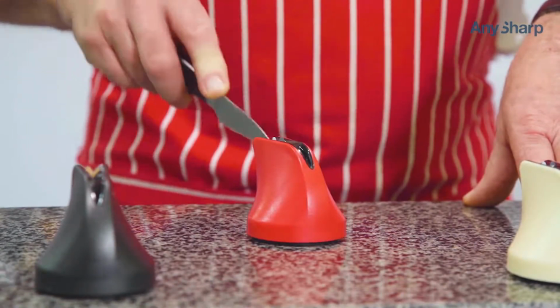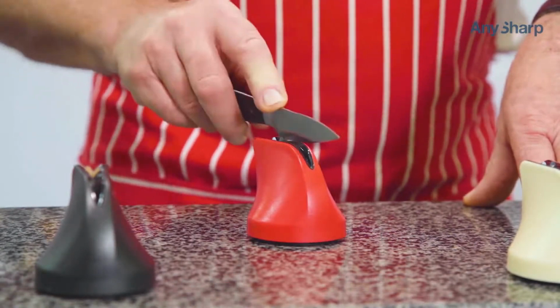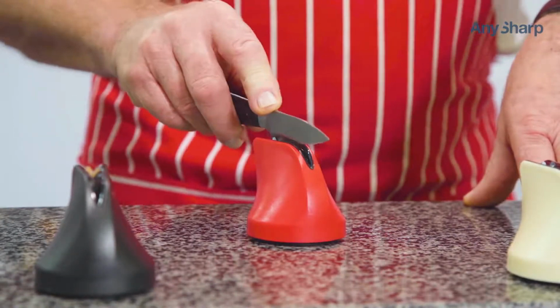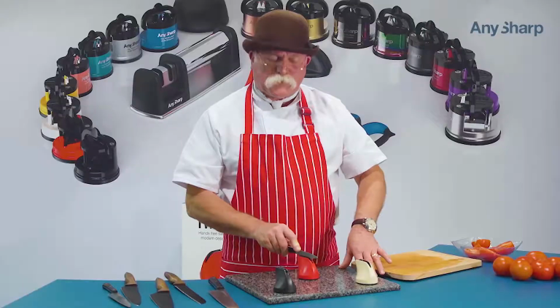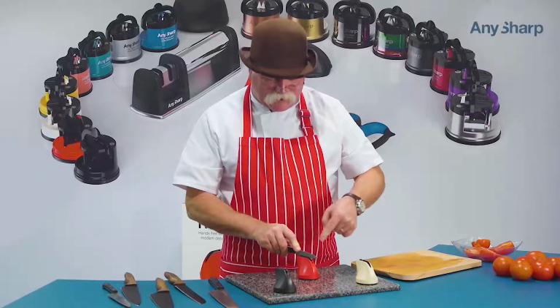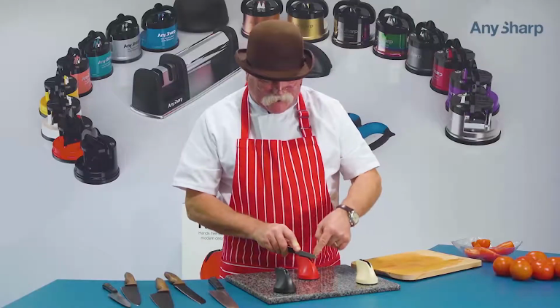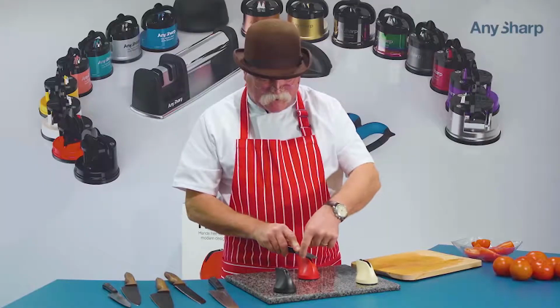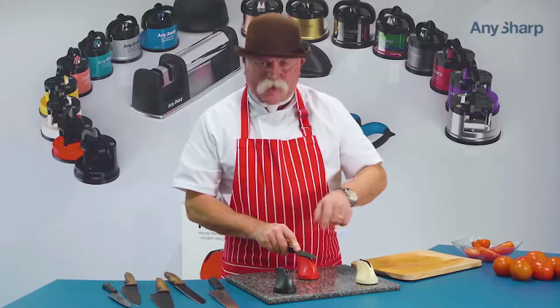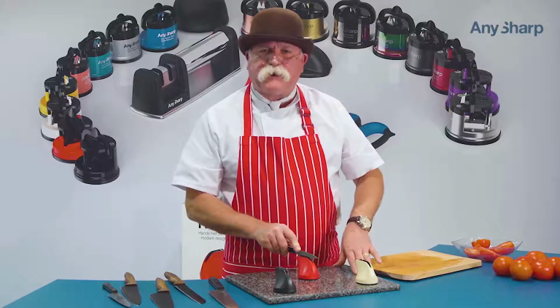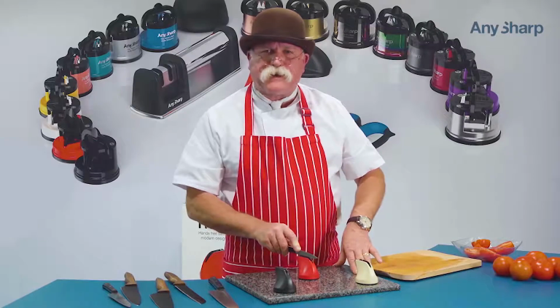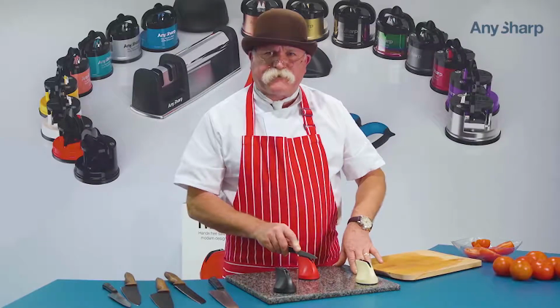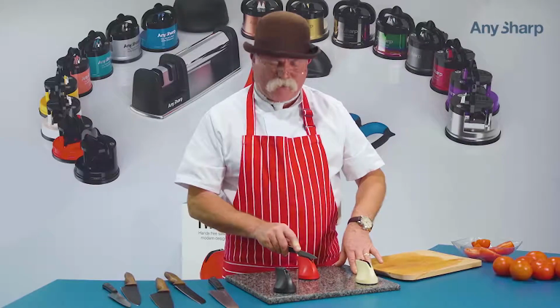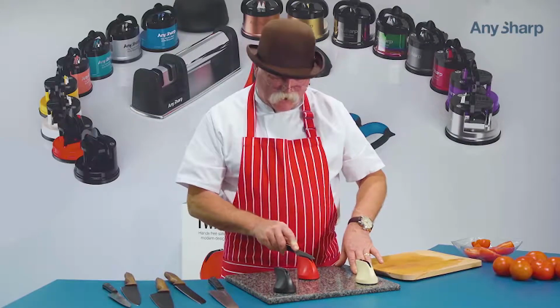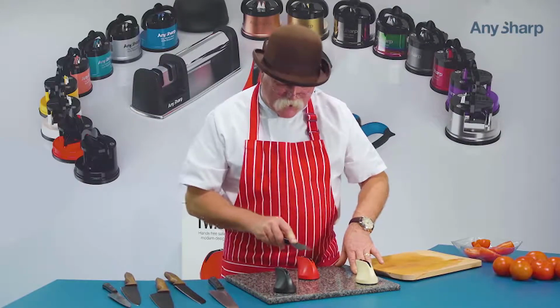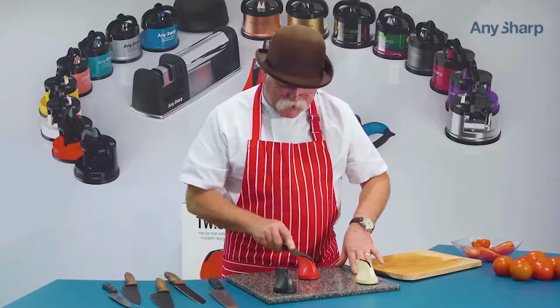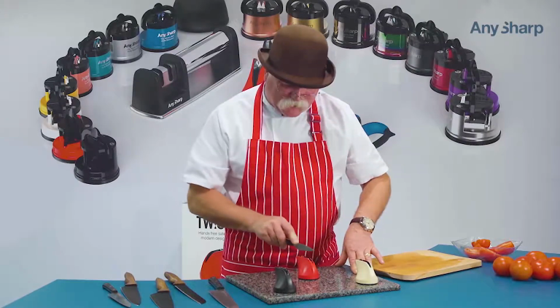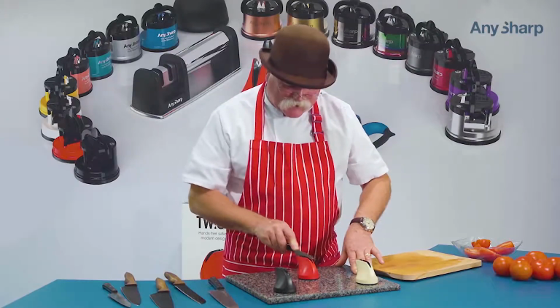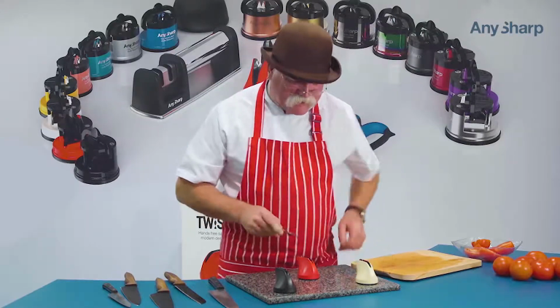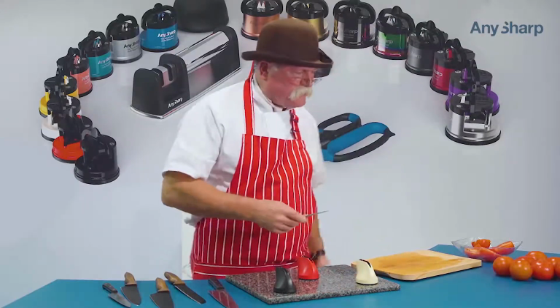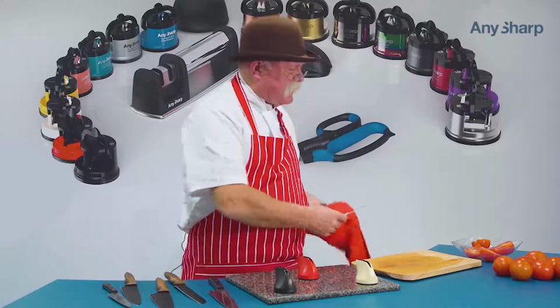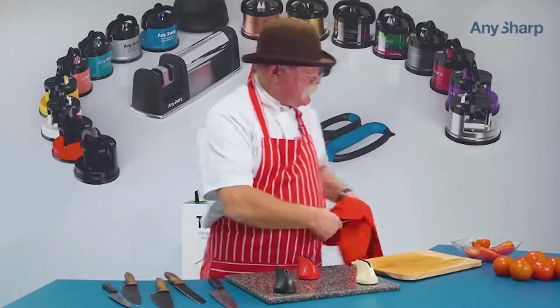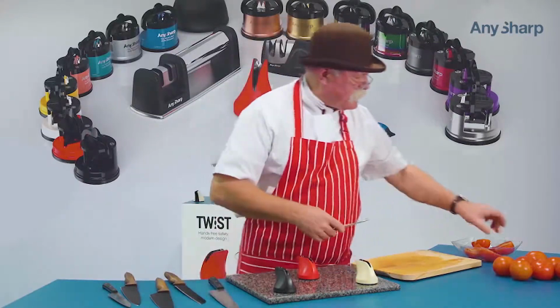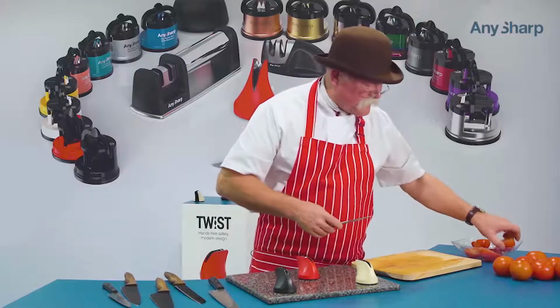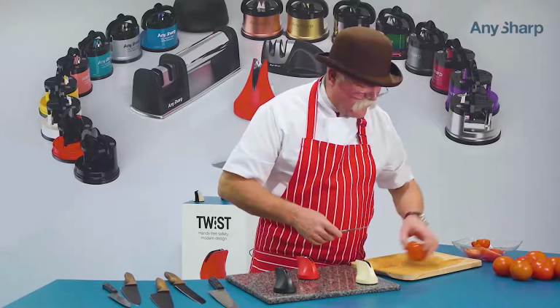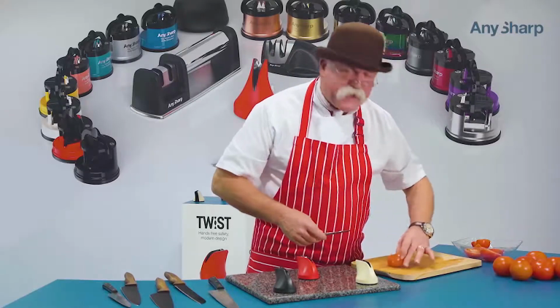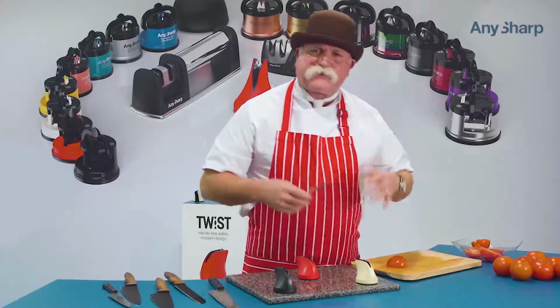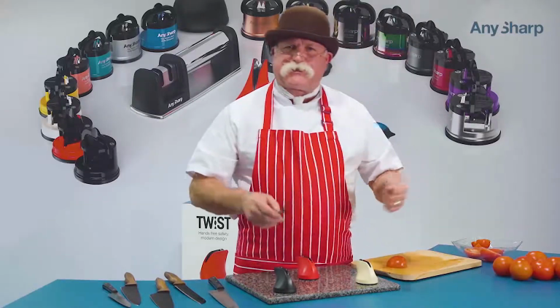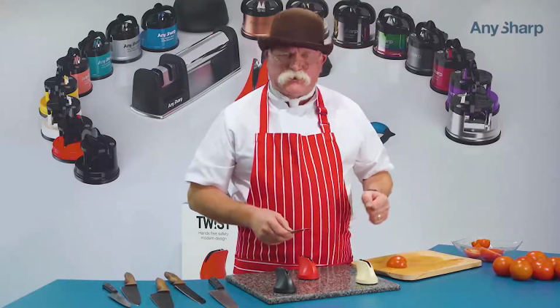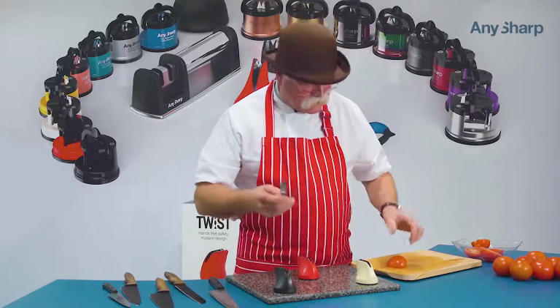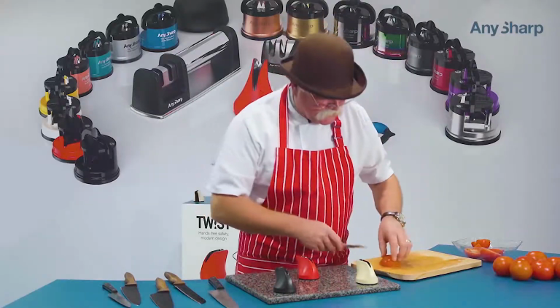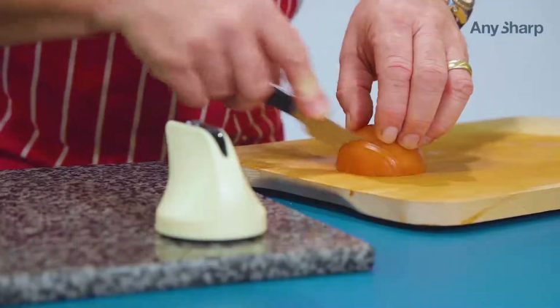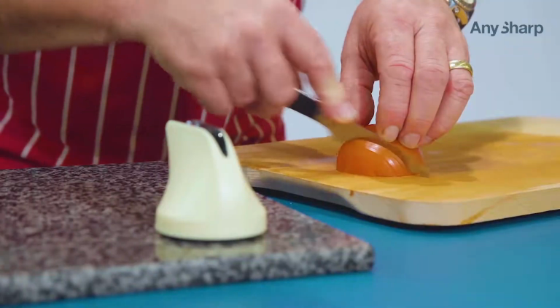By keeping the blade upright you're going to get the same angle on both sides at the same time. Do that five or six times, give it a clean and then give it a try. If it's not as sharp as you want, do it all over again.